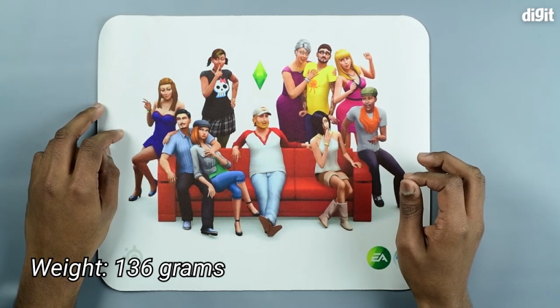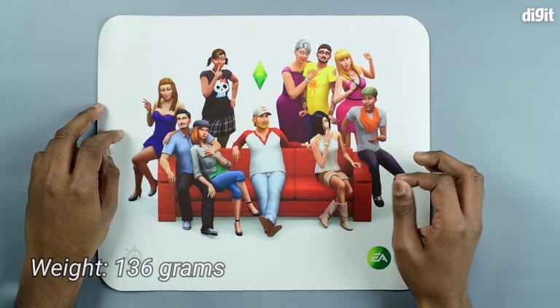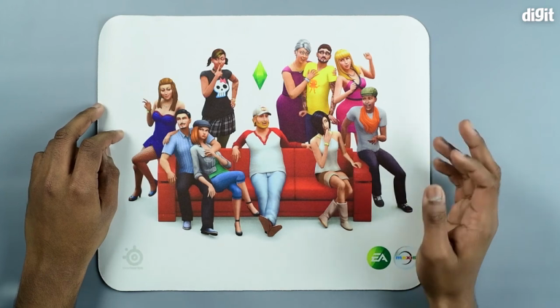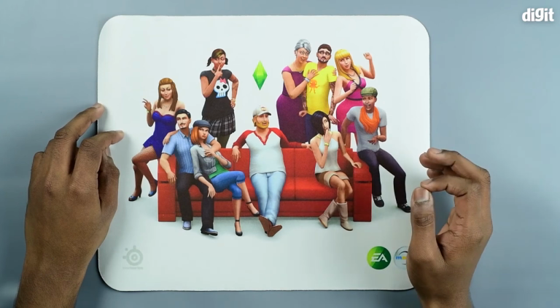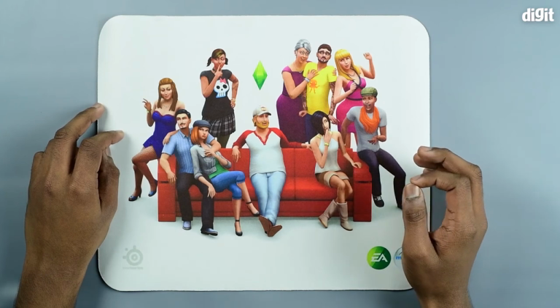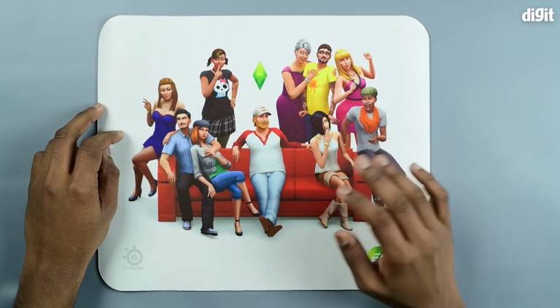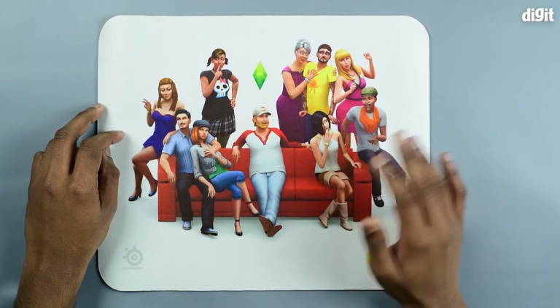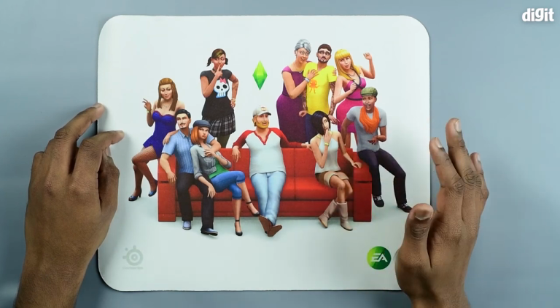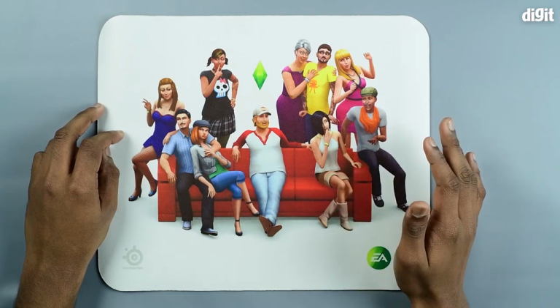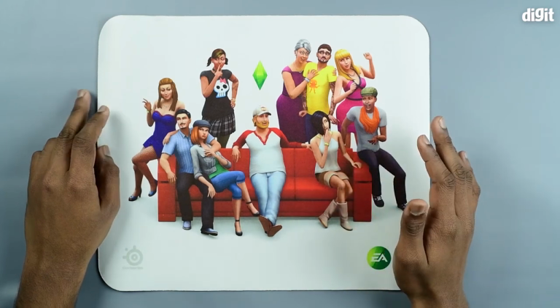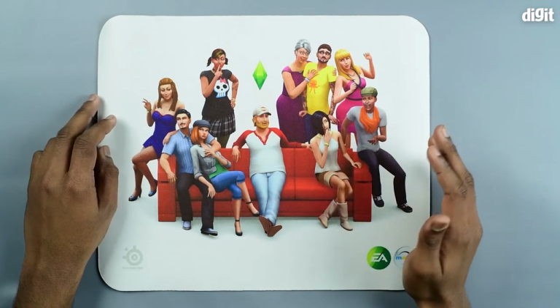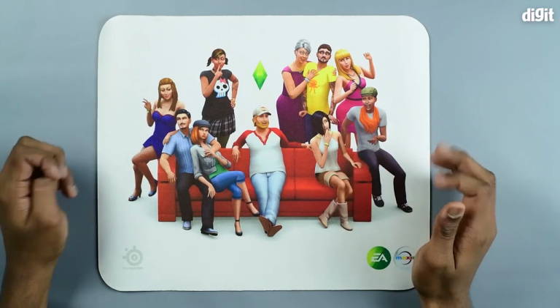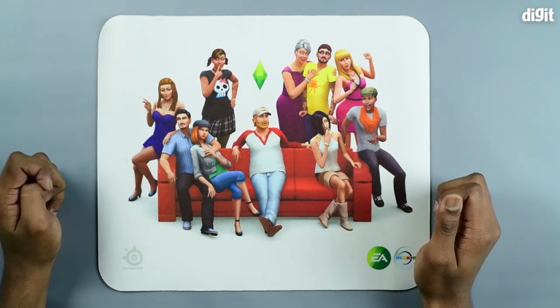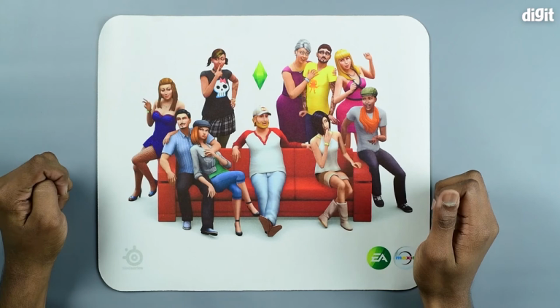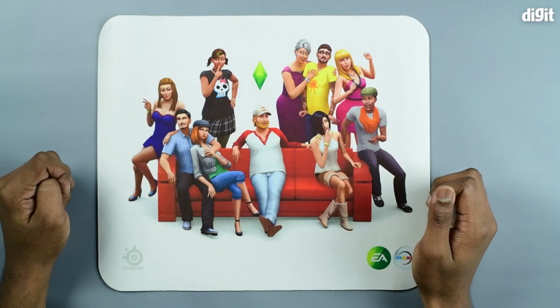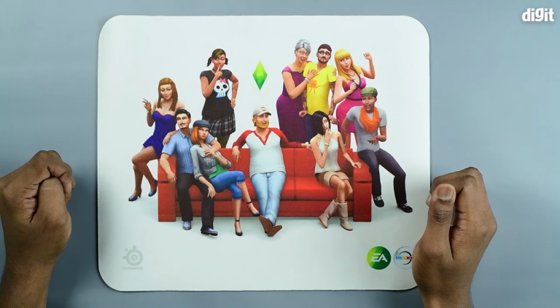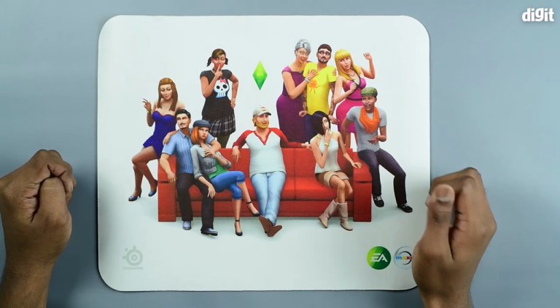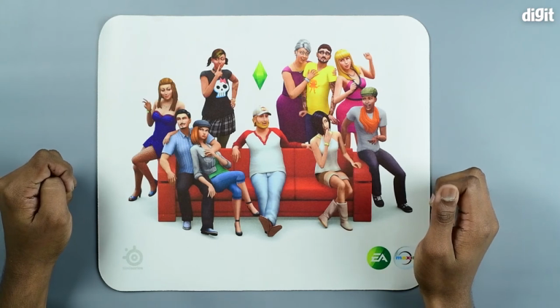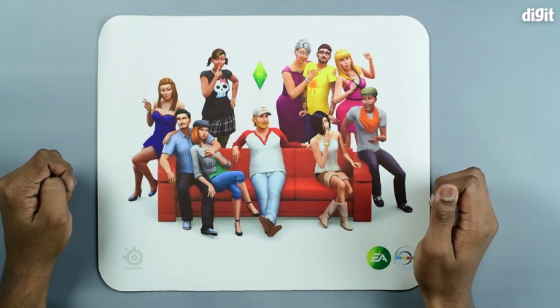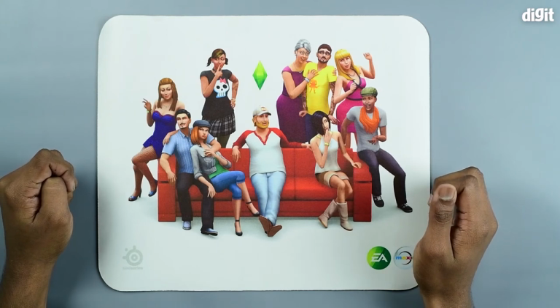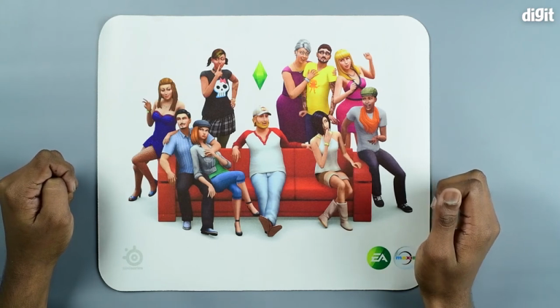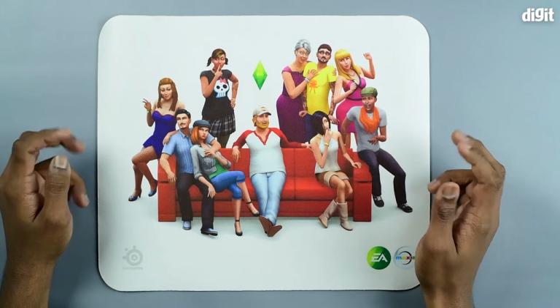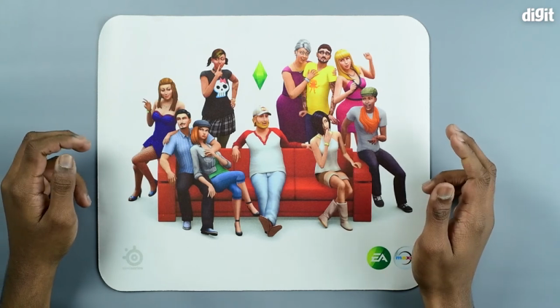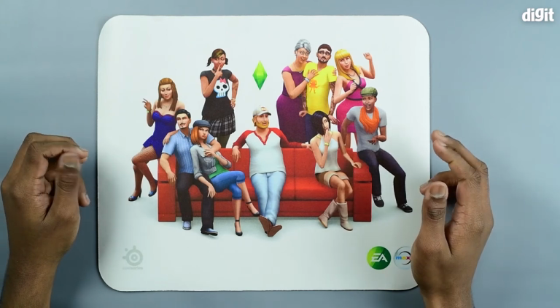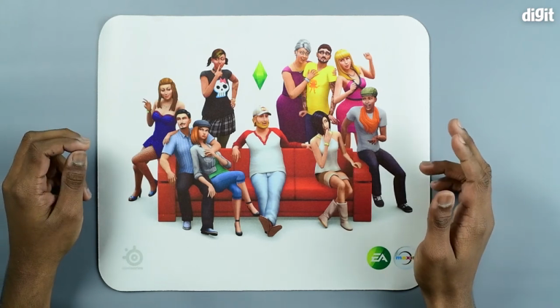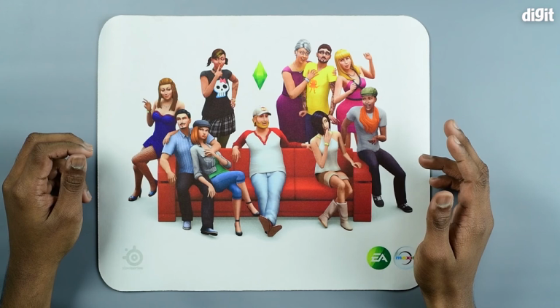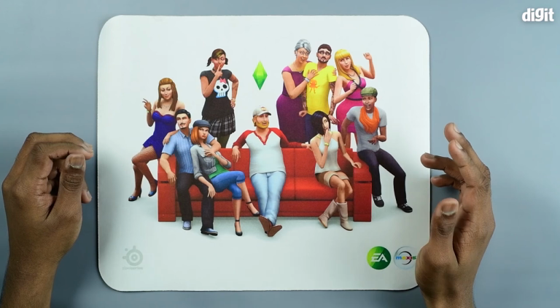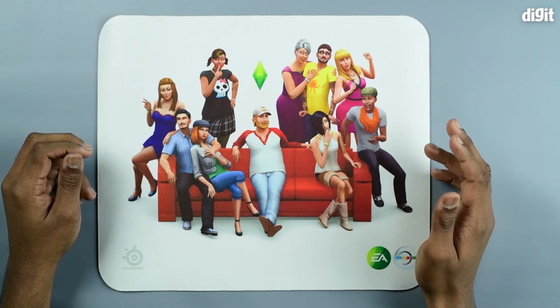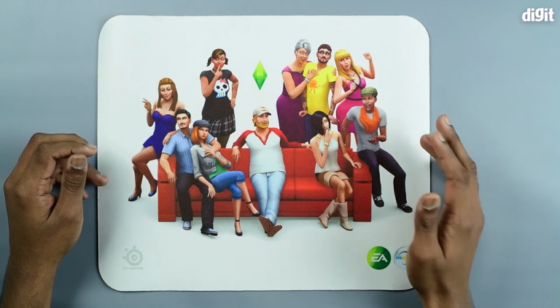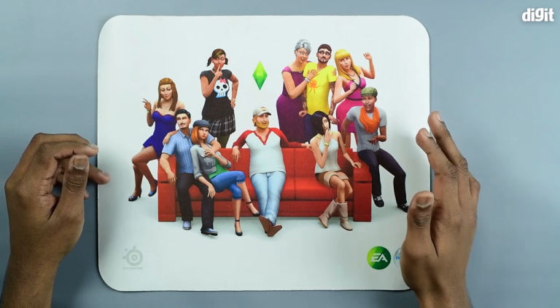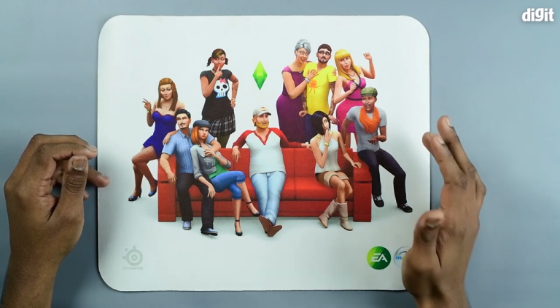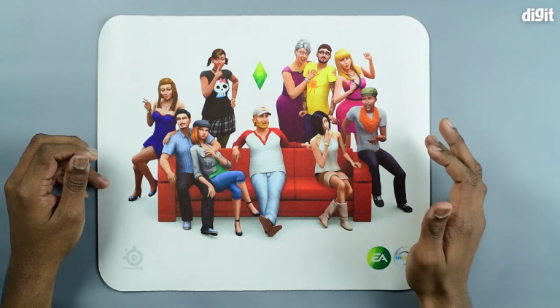This mouse pad is a smooth type mouse pad, or as some people would like to call it, a speed type. It's got no ridges. If you are someone who uses low DPI or plays games such as Counter-Strike: Global Offensive, which requires a lower sensitivity, this mouse pad is ideal for you.